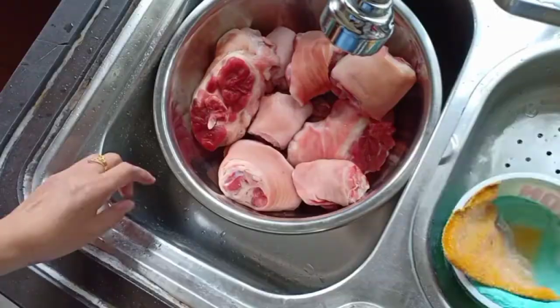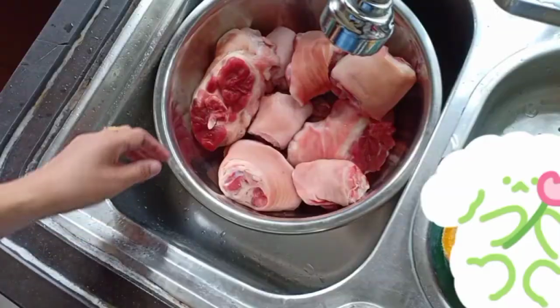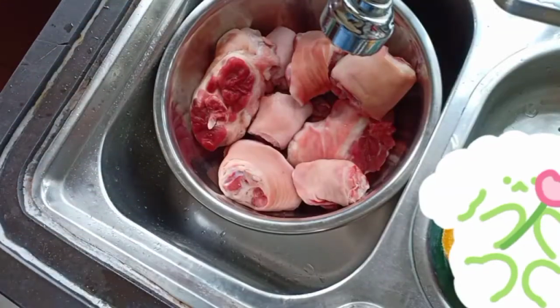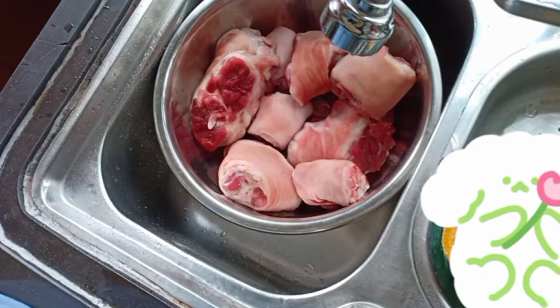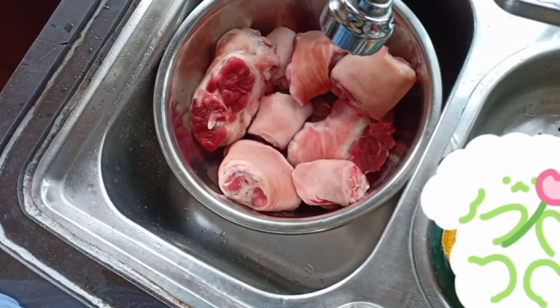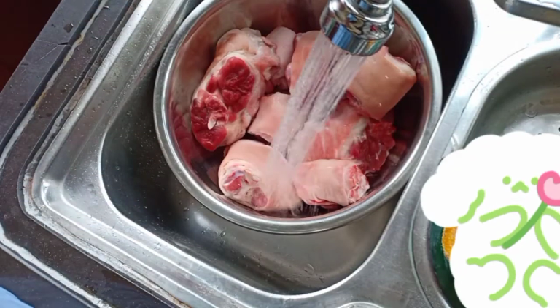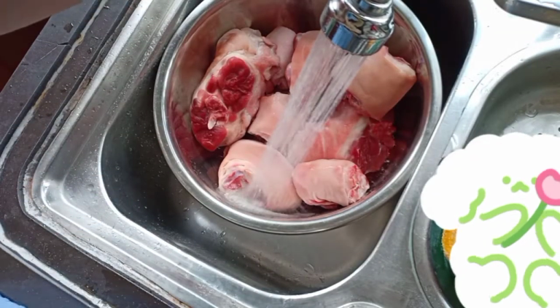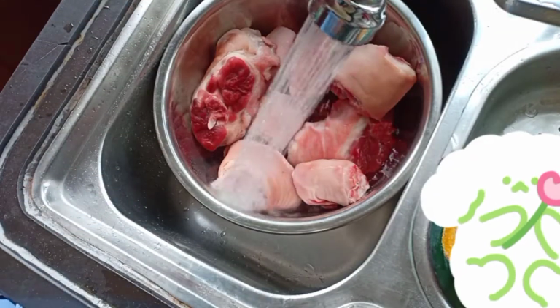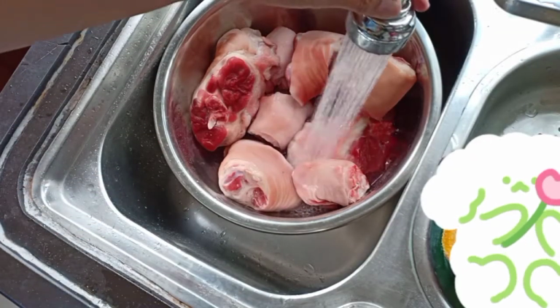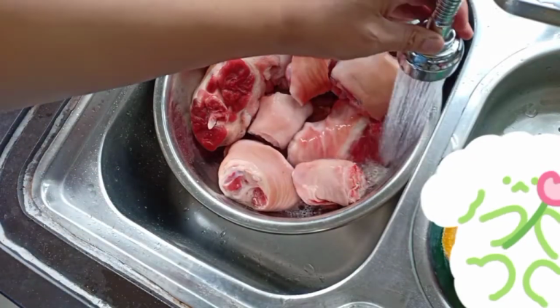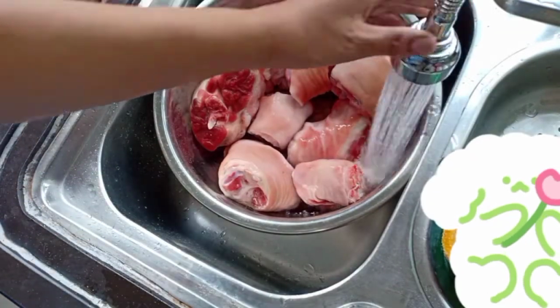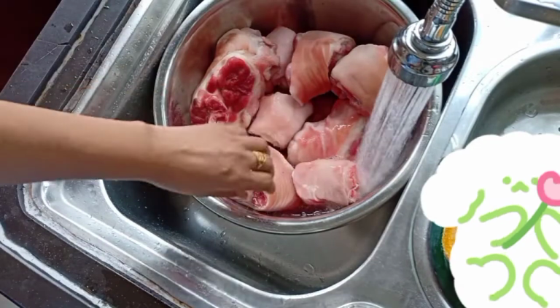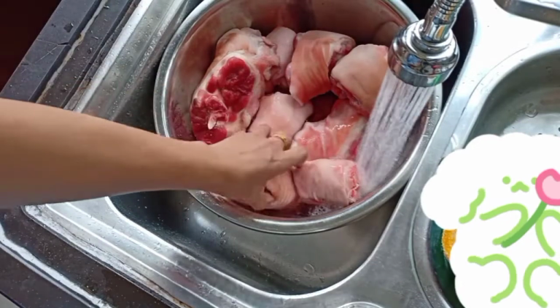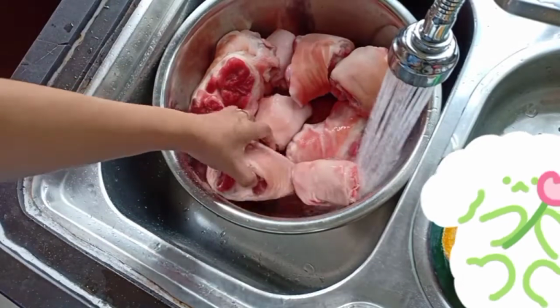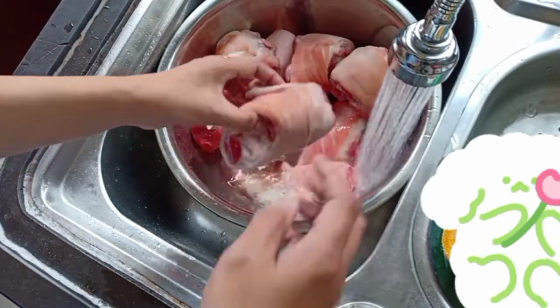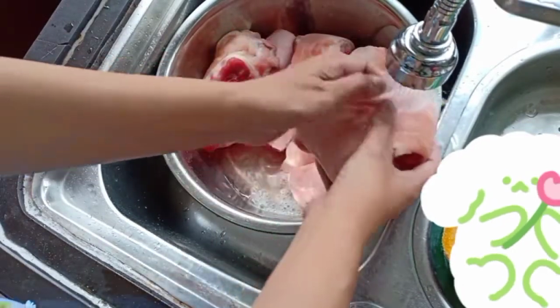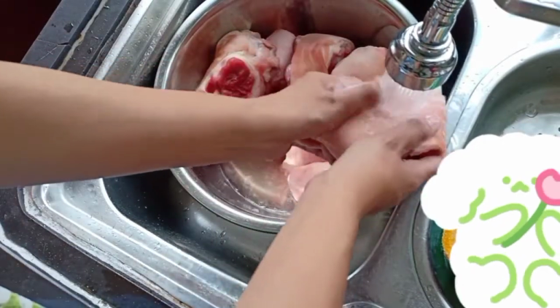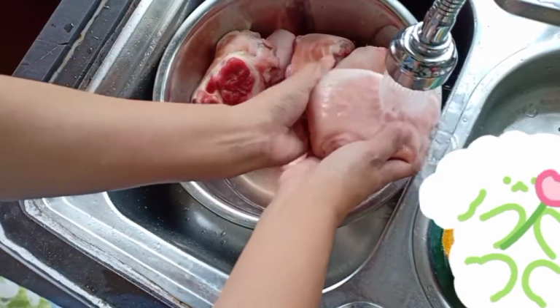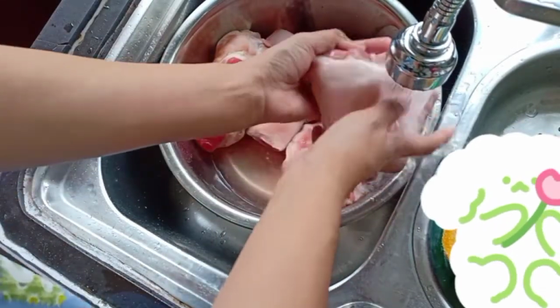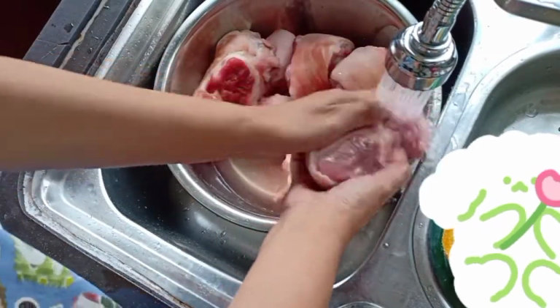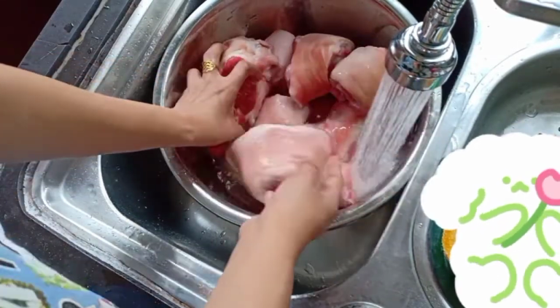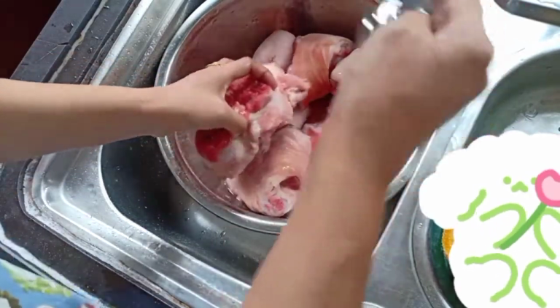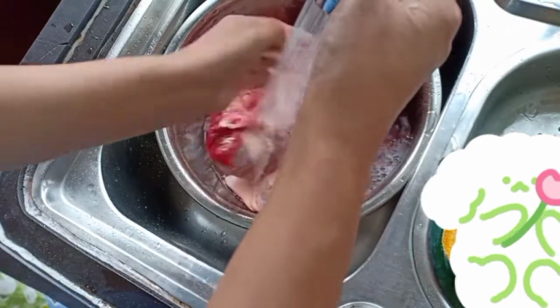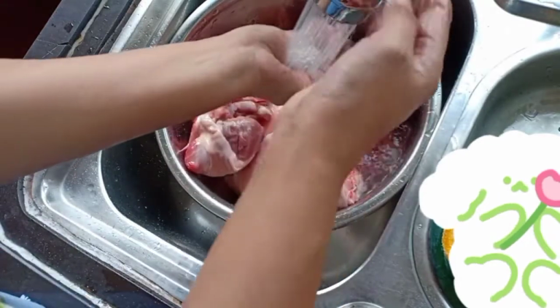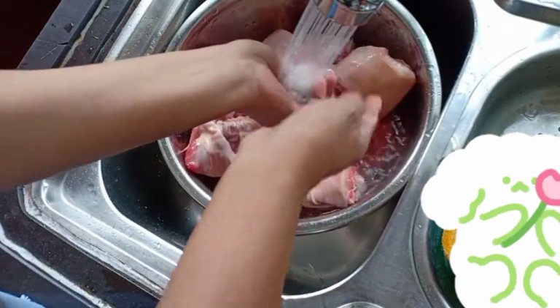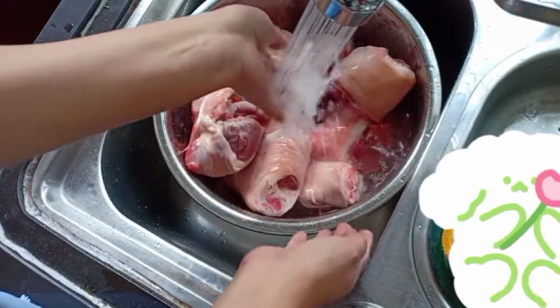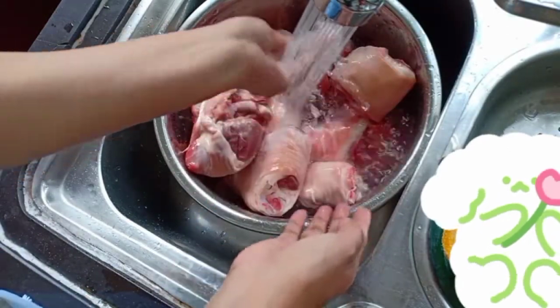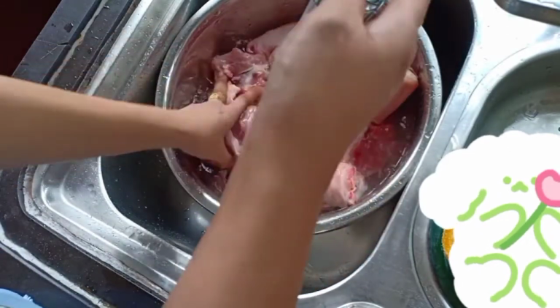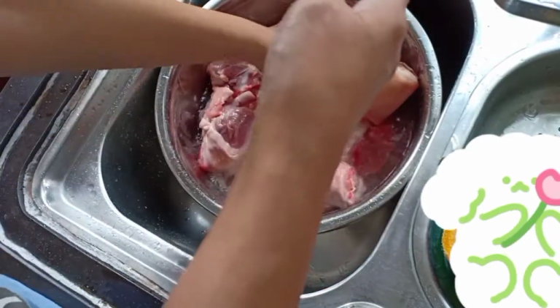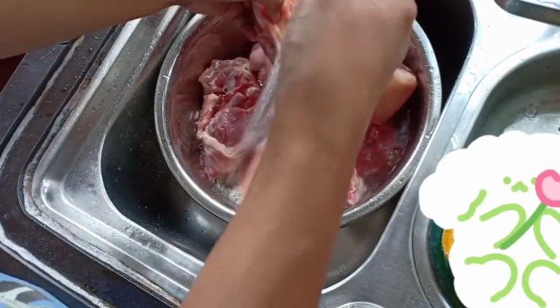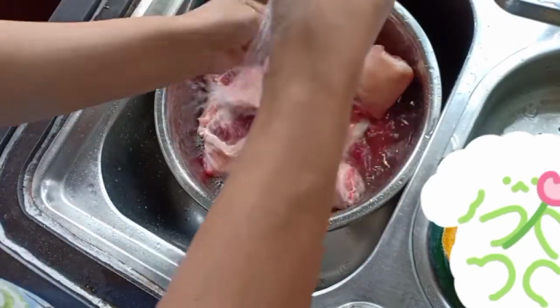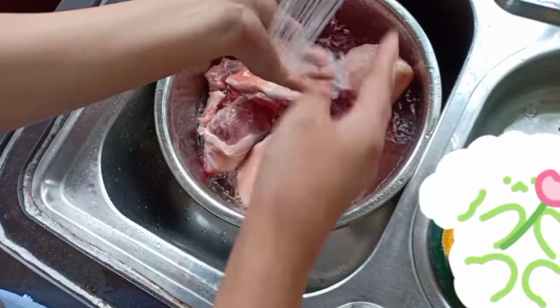Good afternoon, this is Hymel from Malaysia. Today I am going to cook pork leg, and this one we call patatim with saba, or banana.